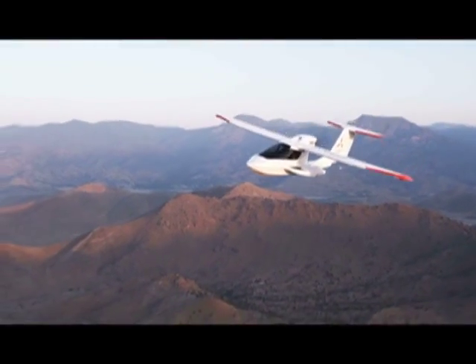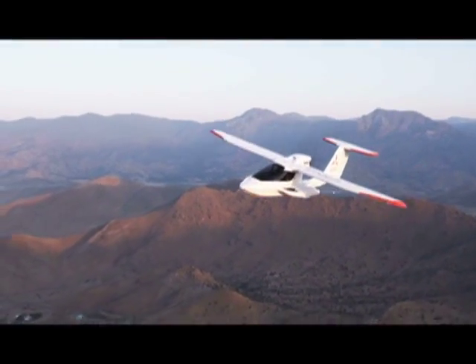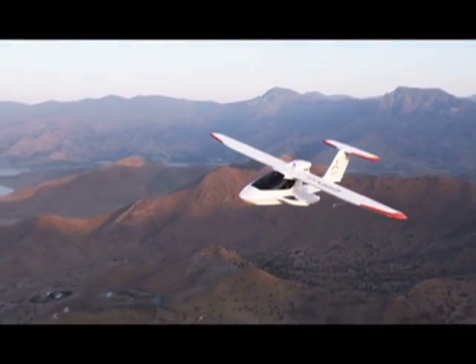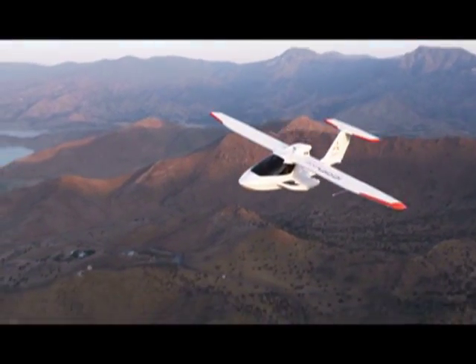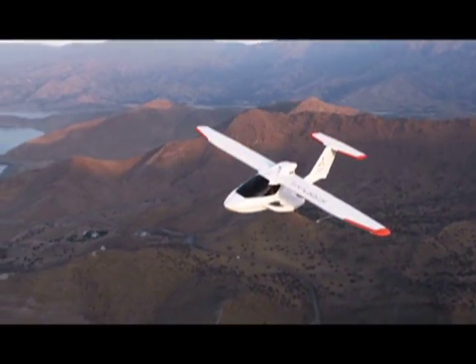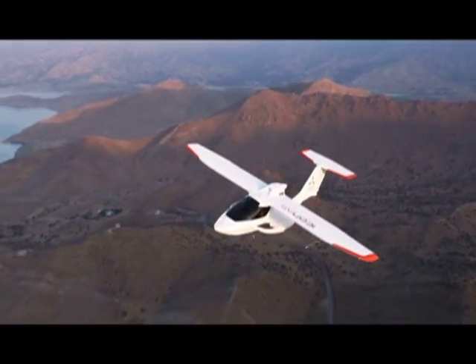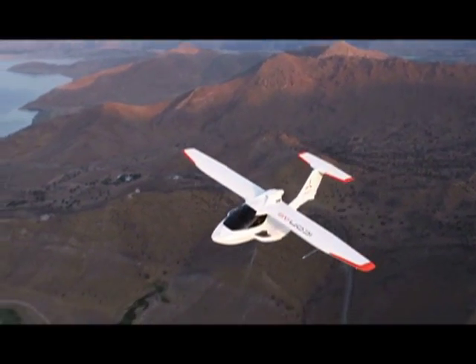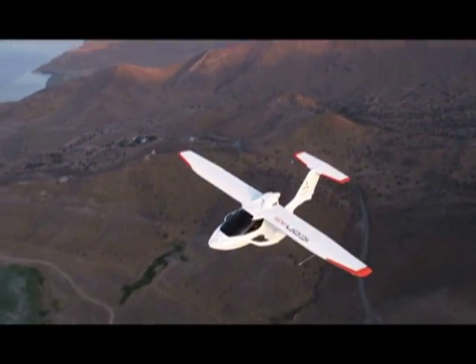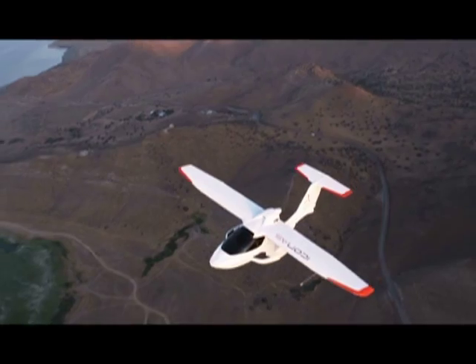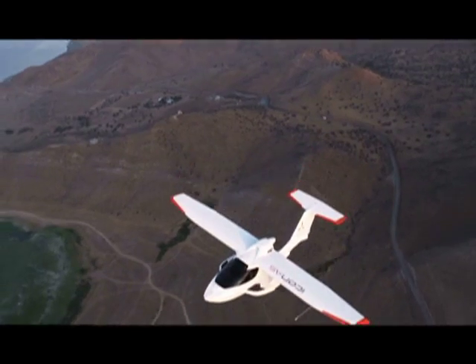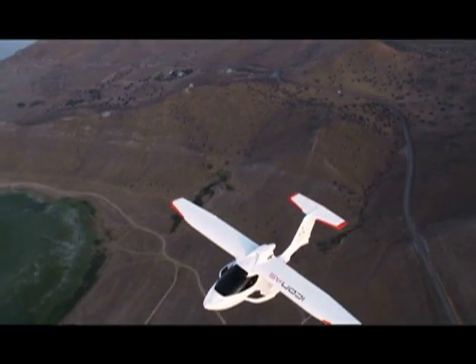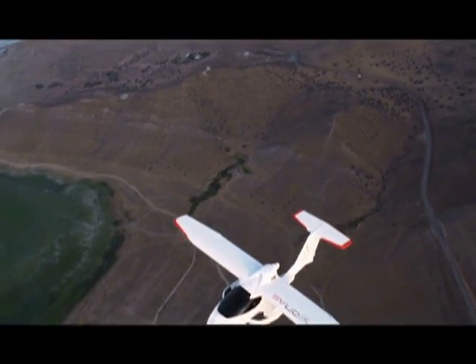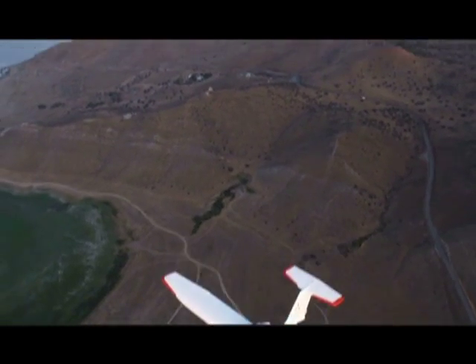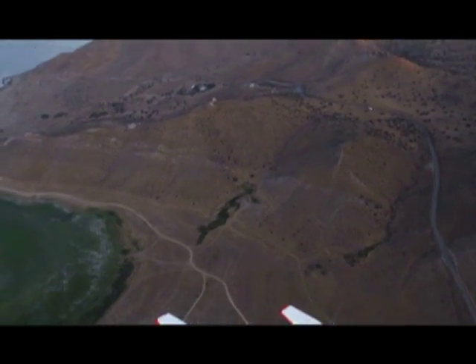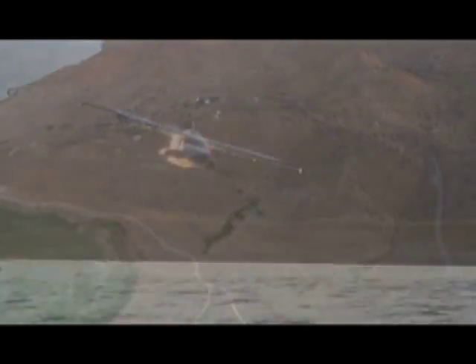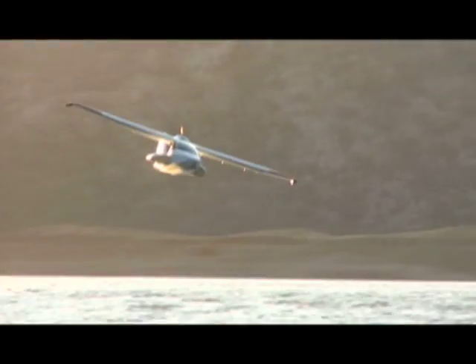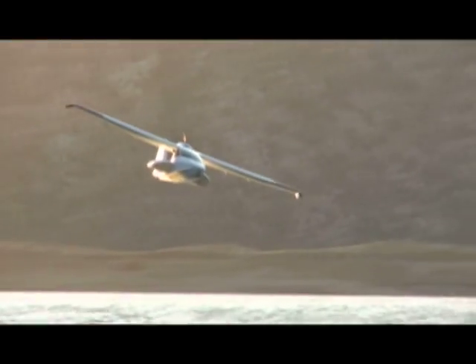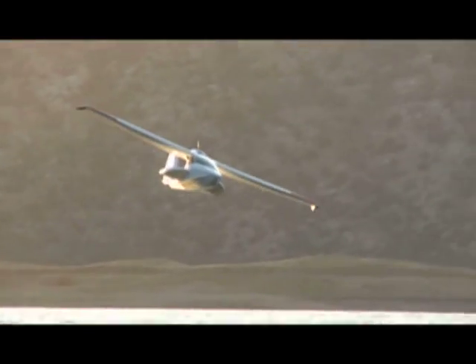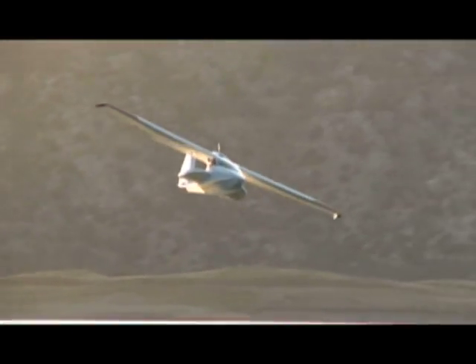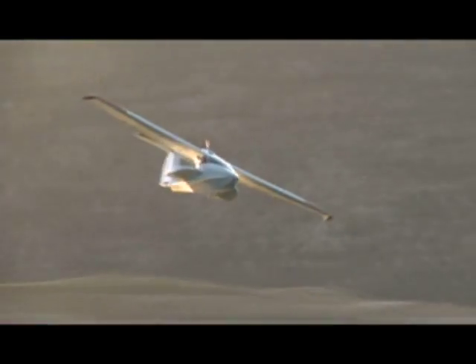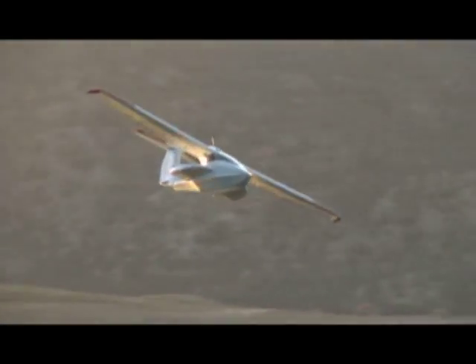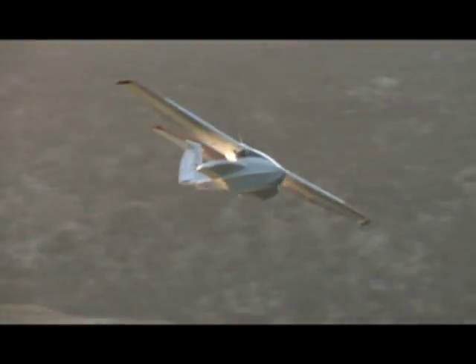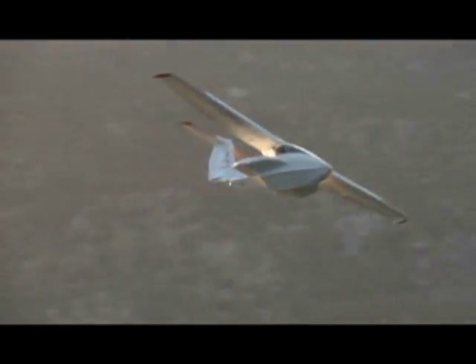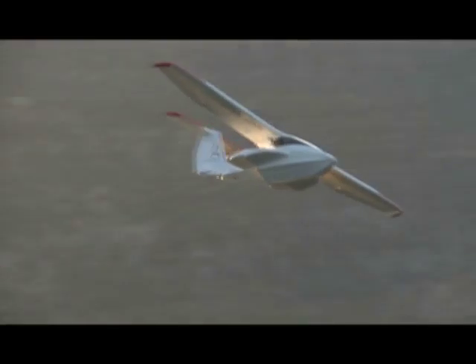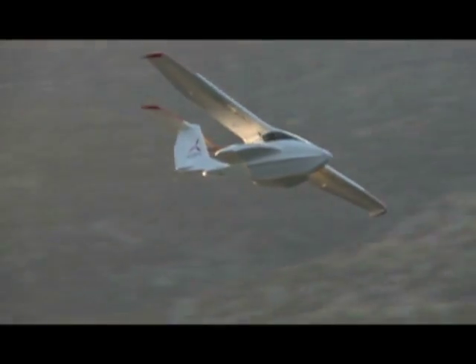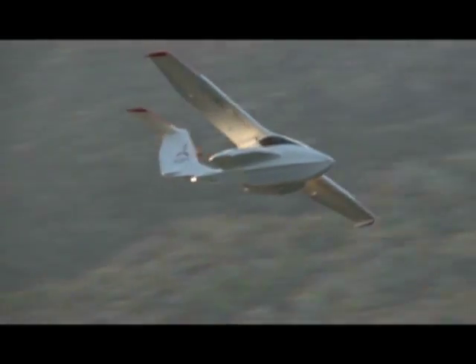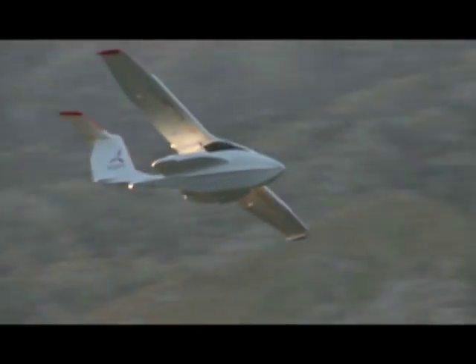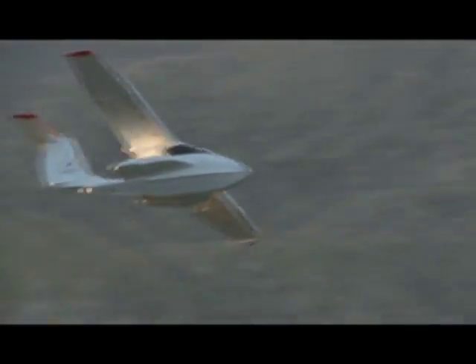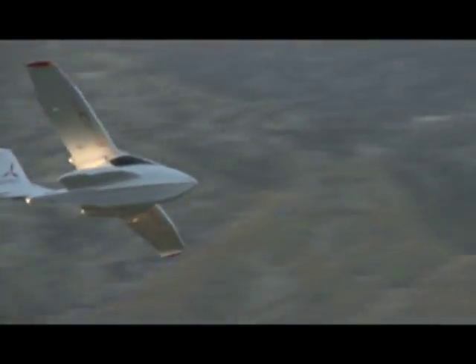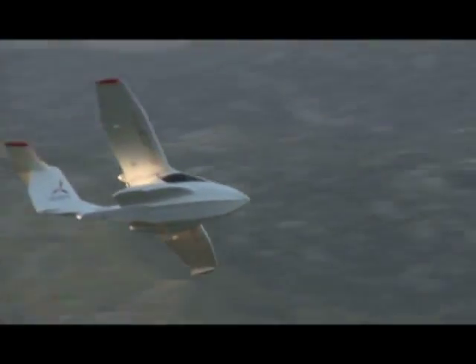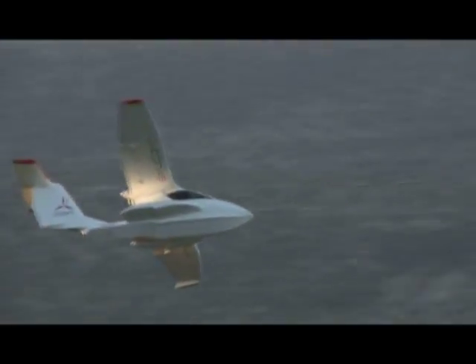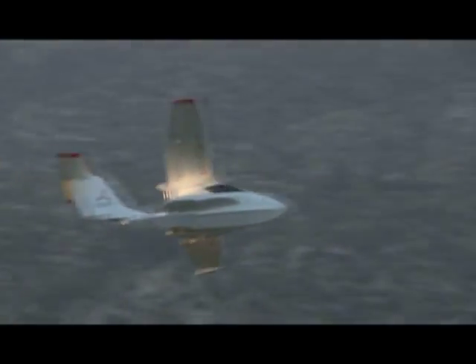So will the ICON A5 stay aloft during these turbulent times? The turnout at the unveiling and the constant fan mail that ICON receives are good indicators that these planes will continue growing in popularity.